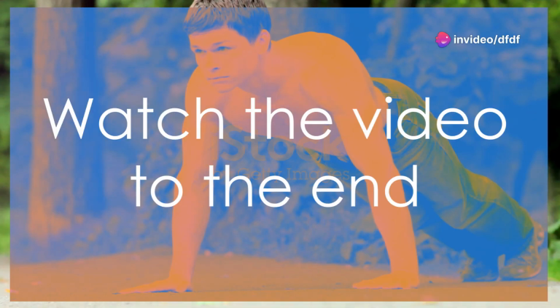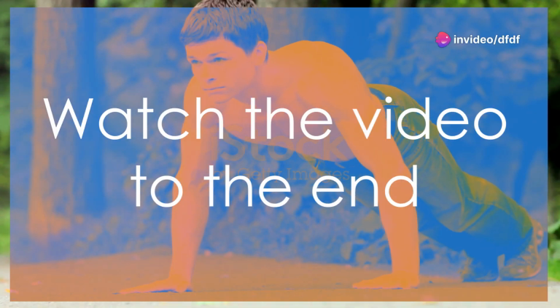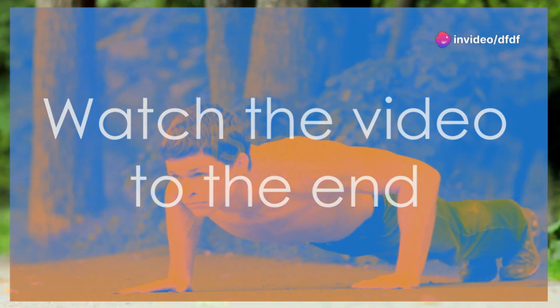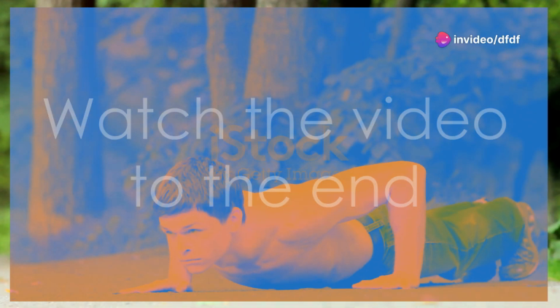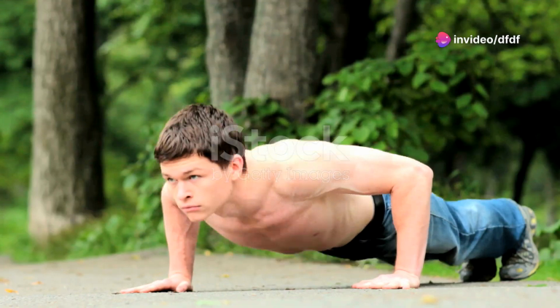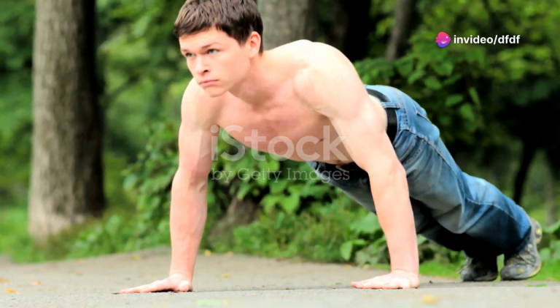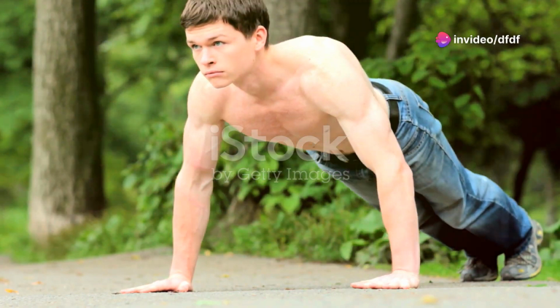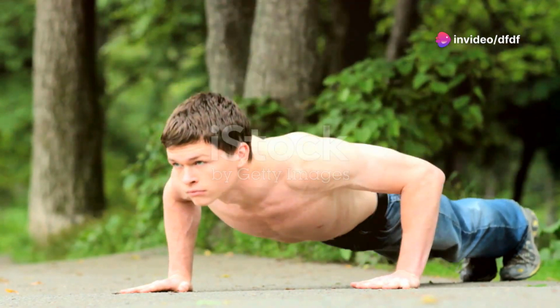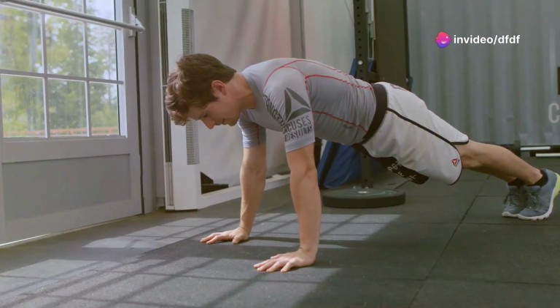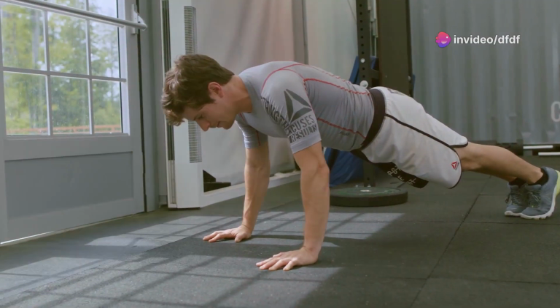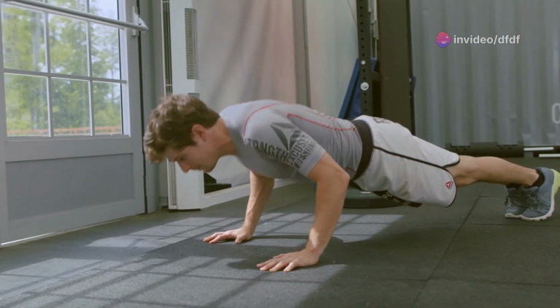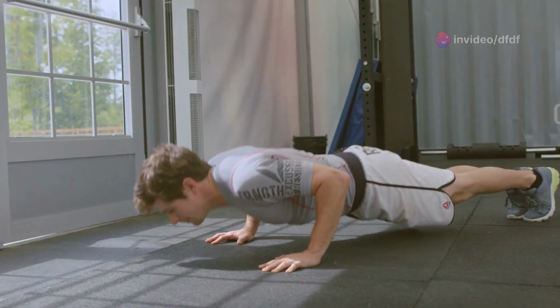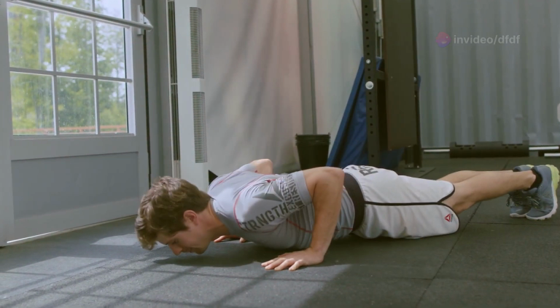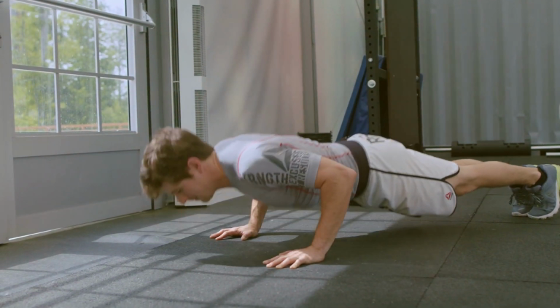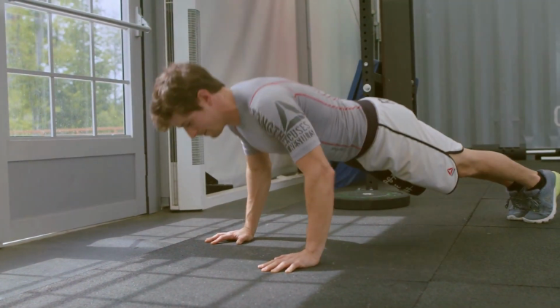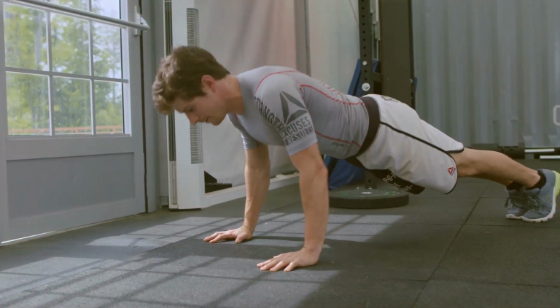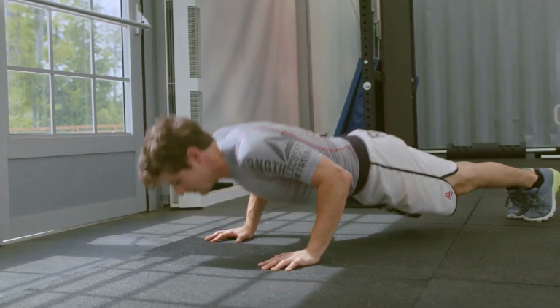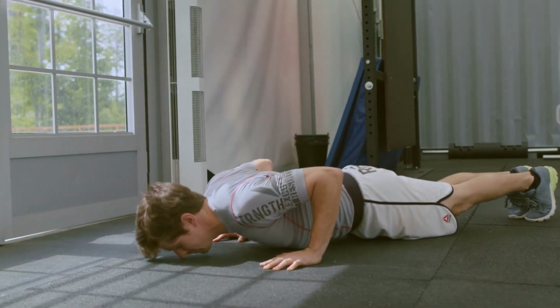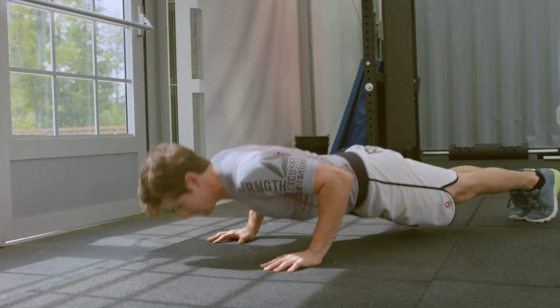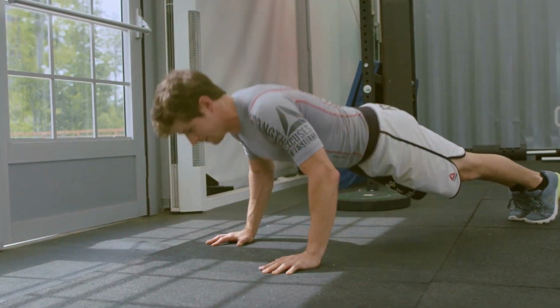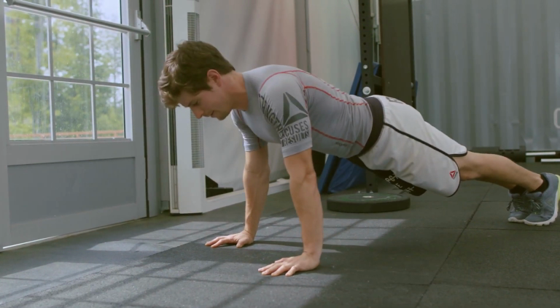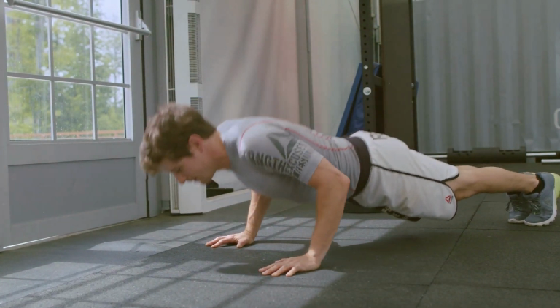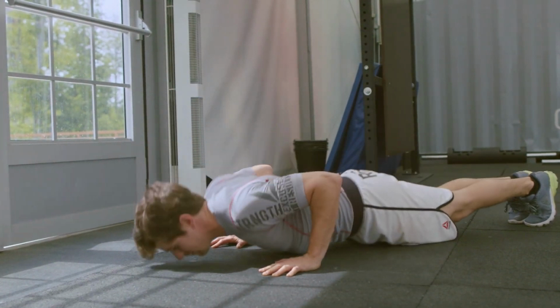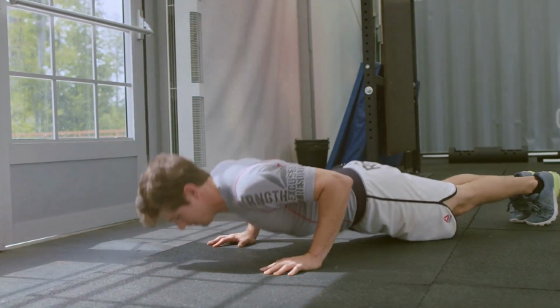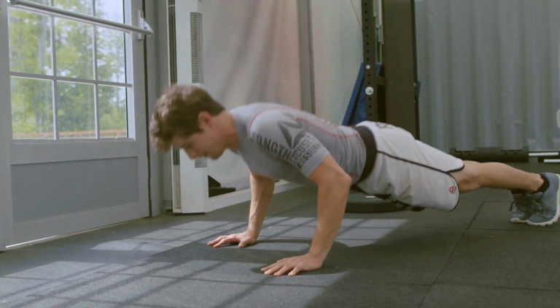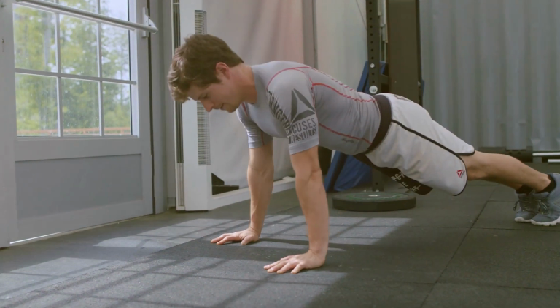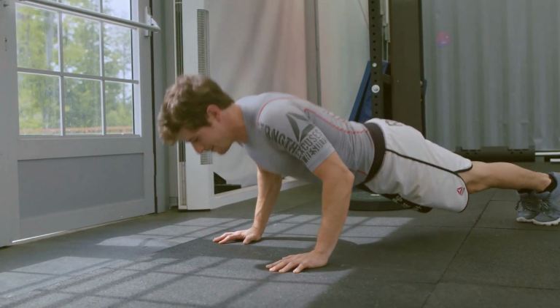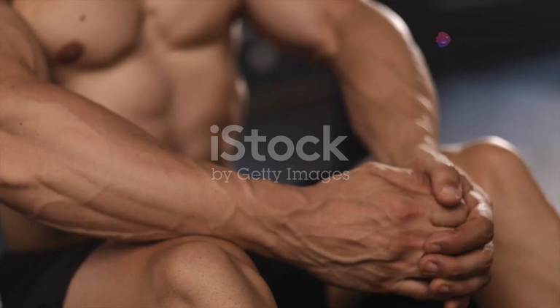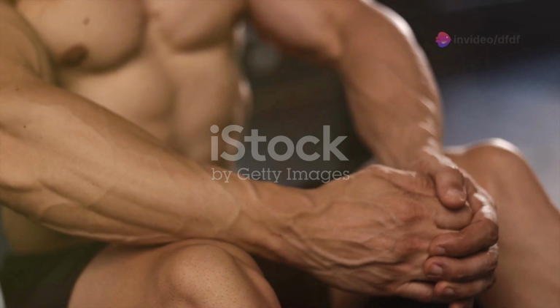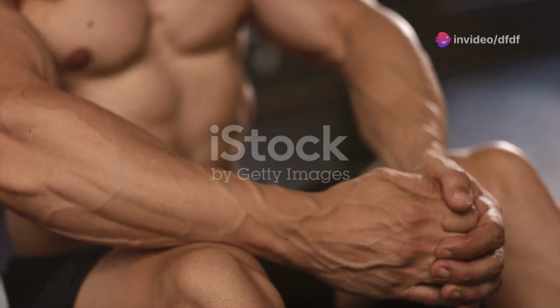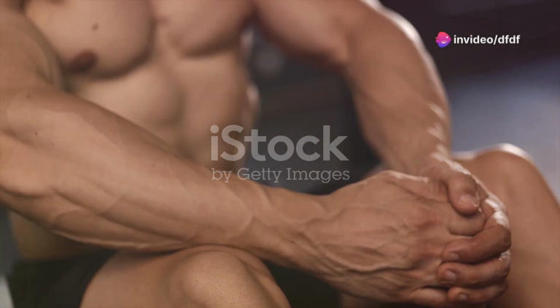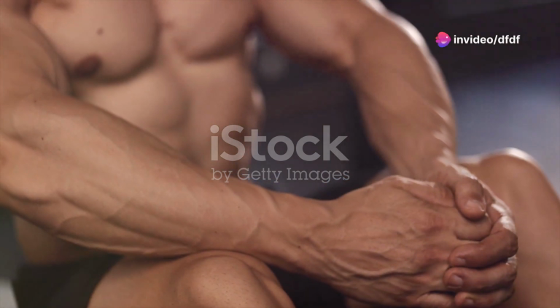Week one, we kick off with the classic push-ups — not just any push-ups though. We're focusing on perfect form: shoulders down, core tight, and down you go until your chest almost touches the floor. You'll start feeling stronger as you progress, I promise.